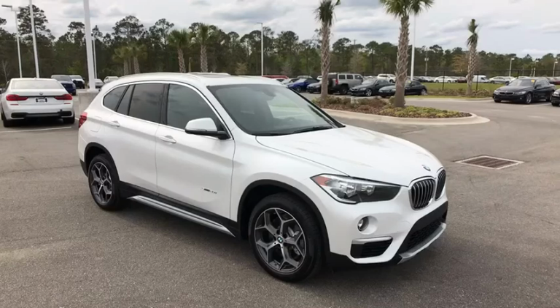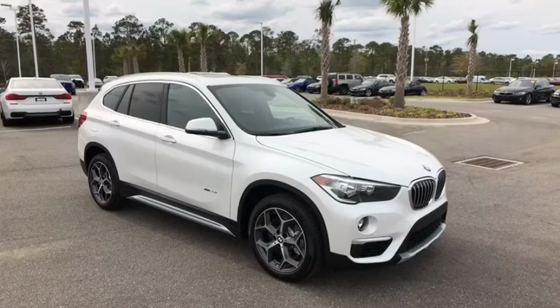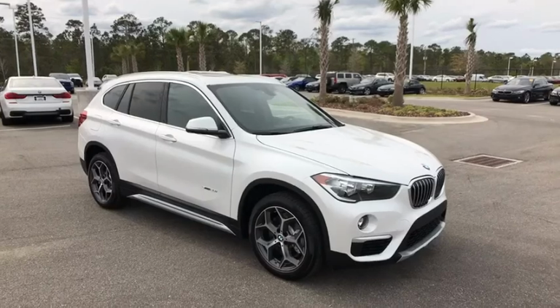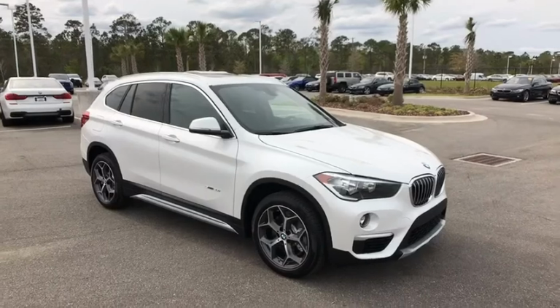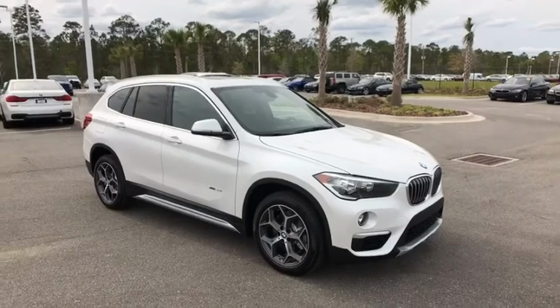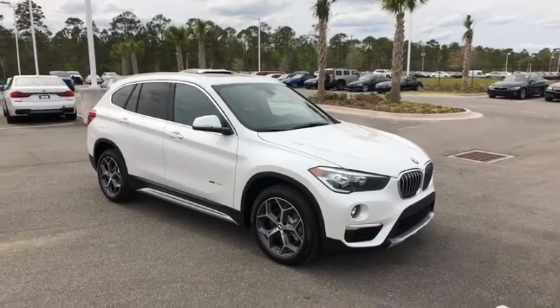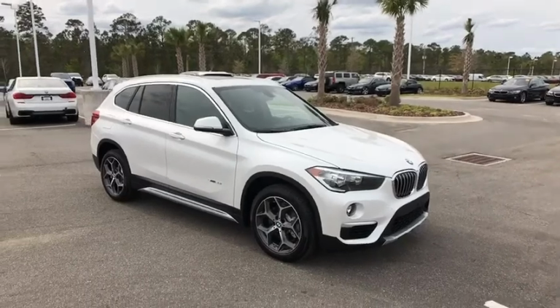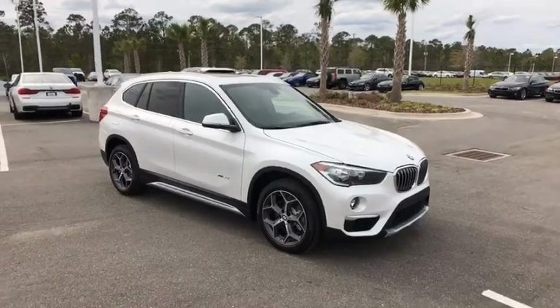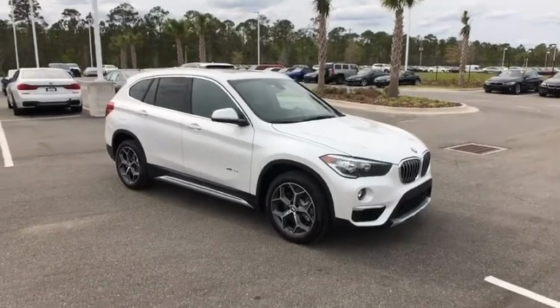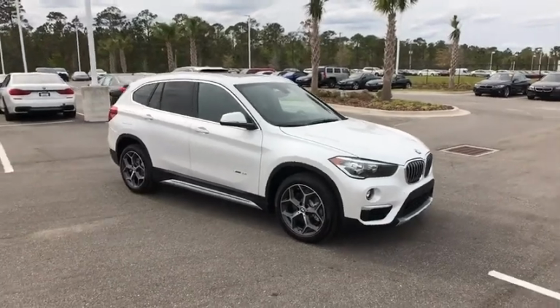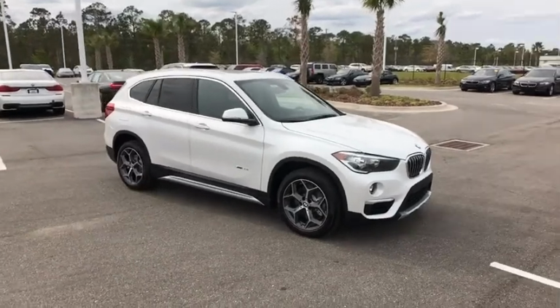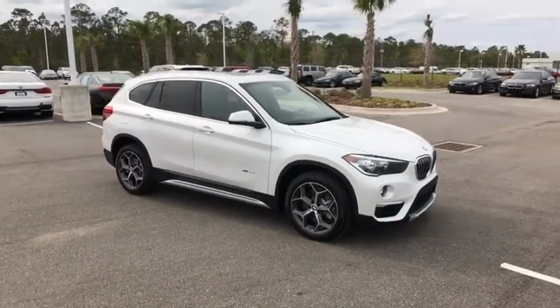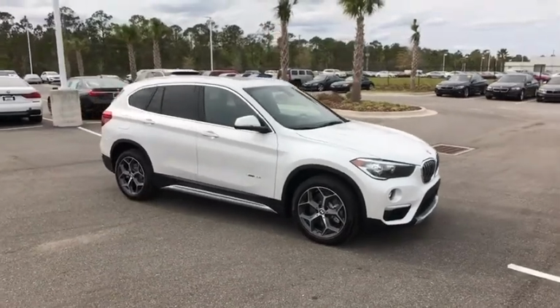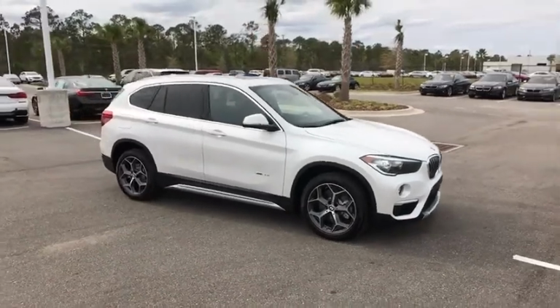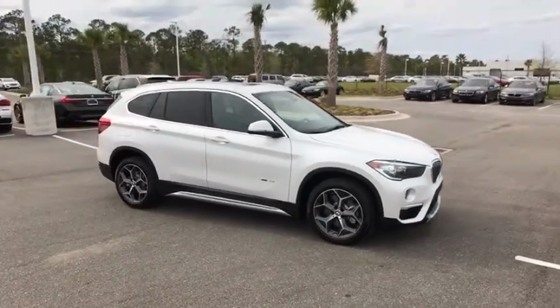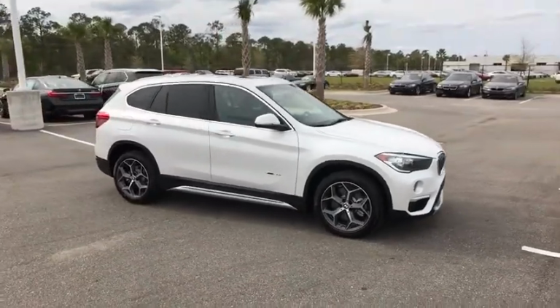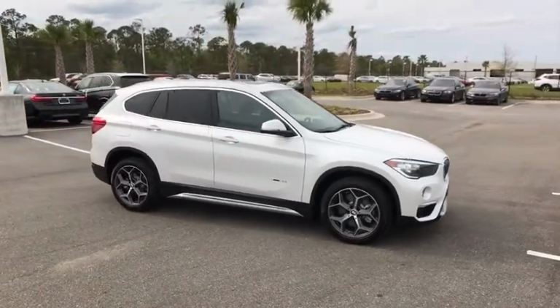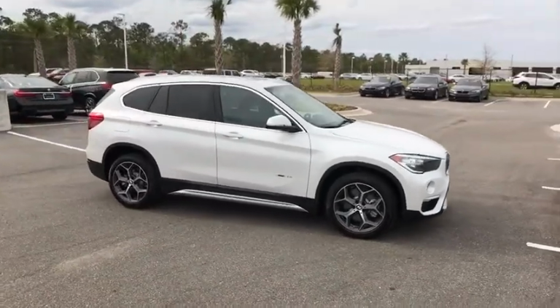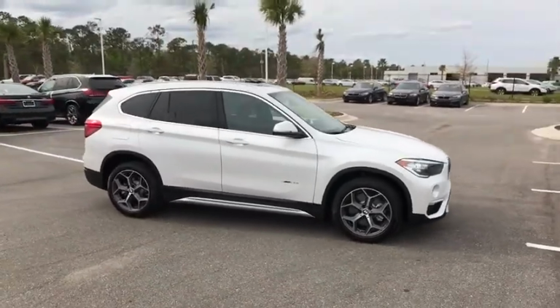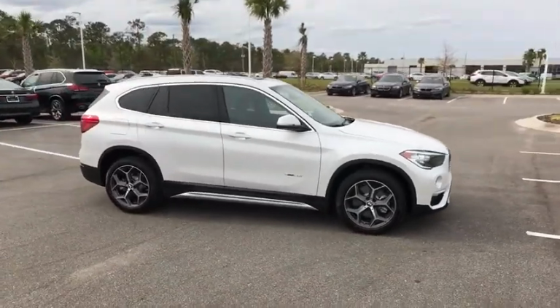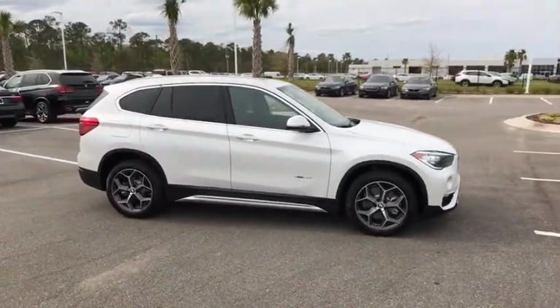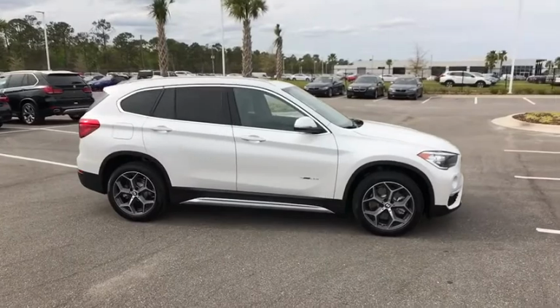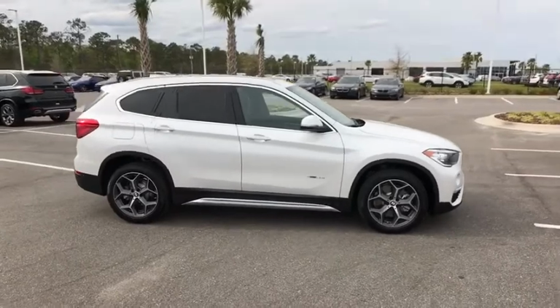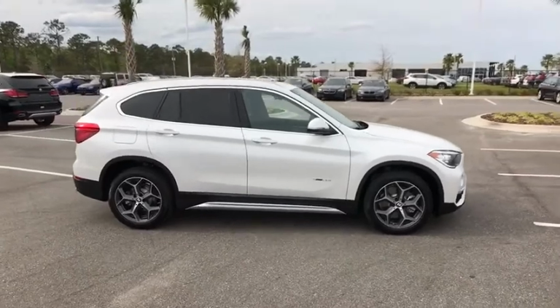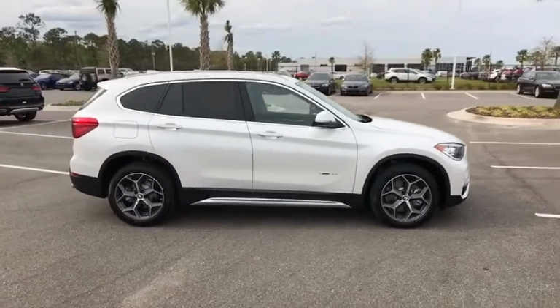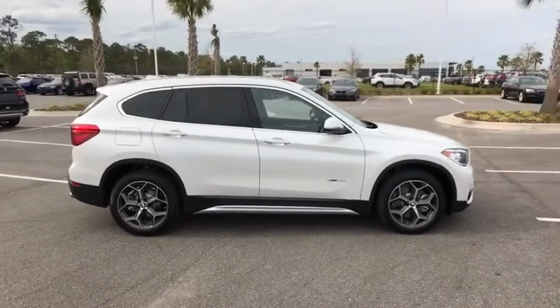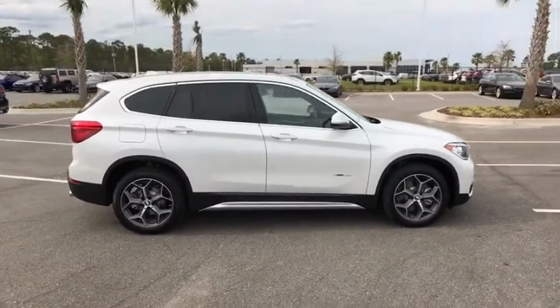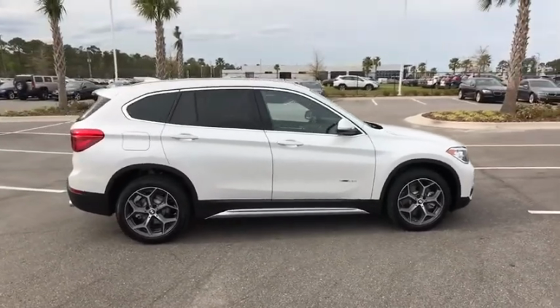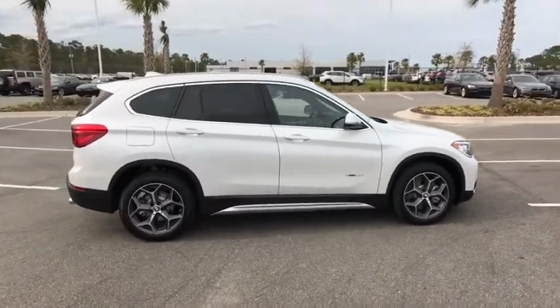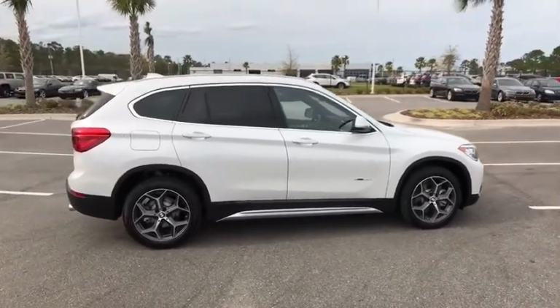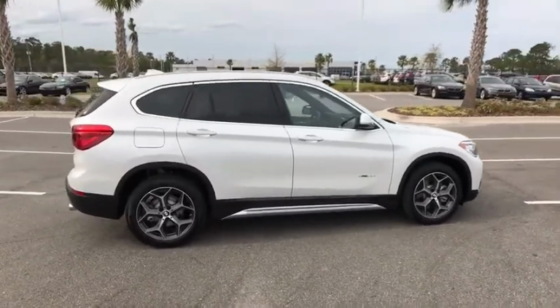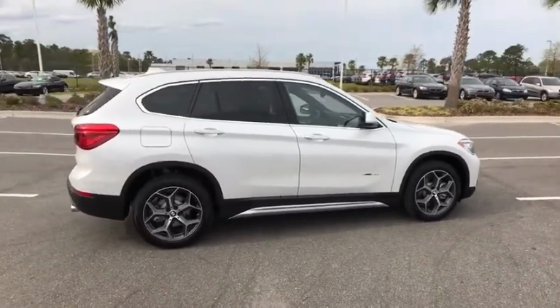2018 BMW X1. Based on the BMW 3 Series, the X1 is a compact crossover SUV.